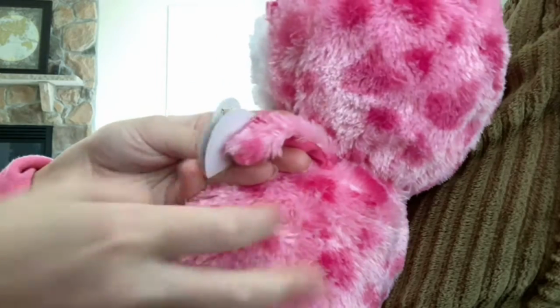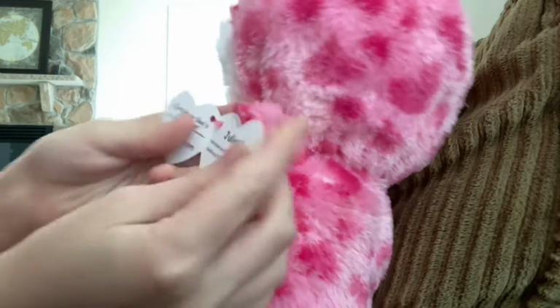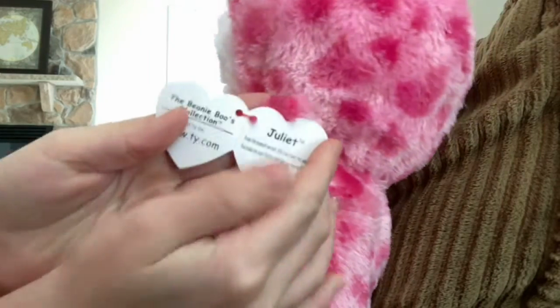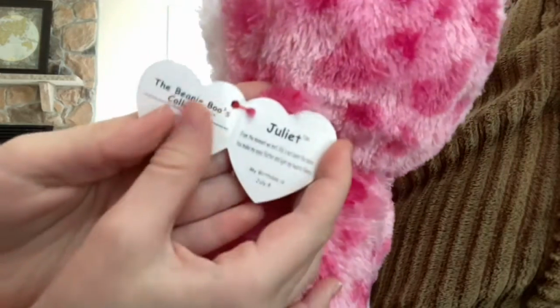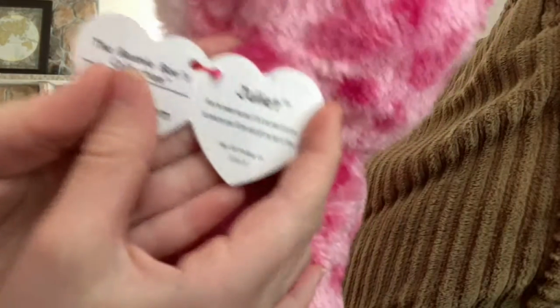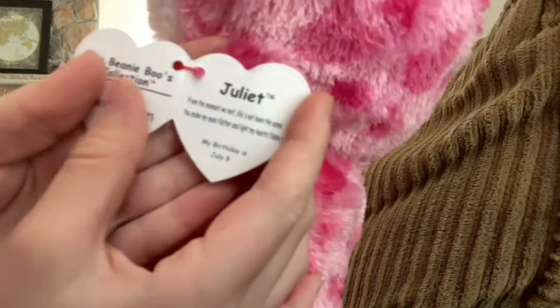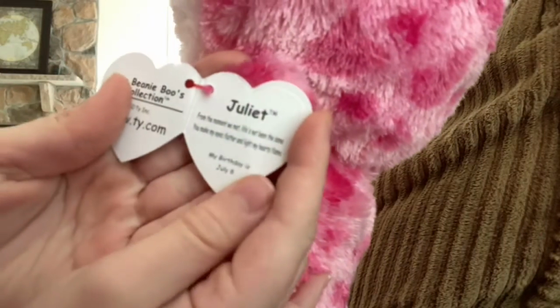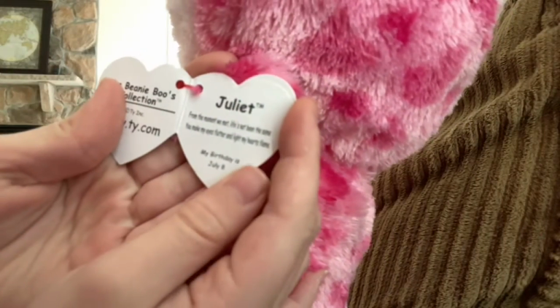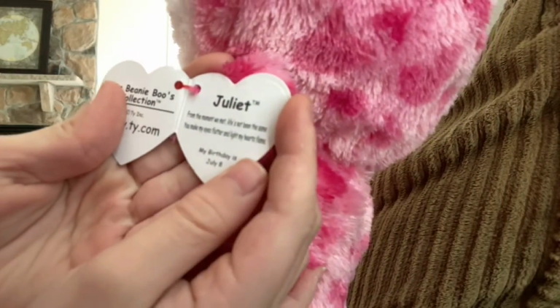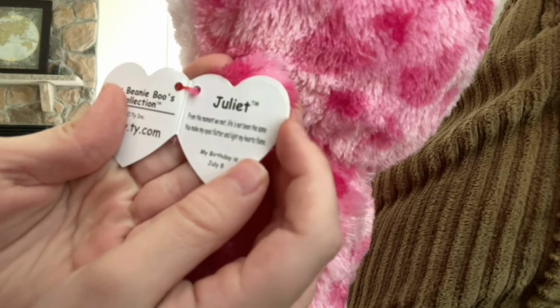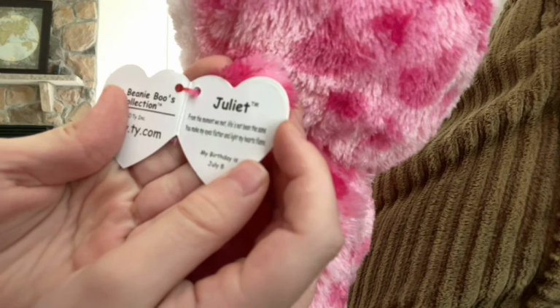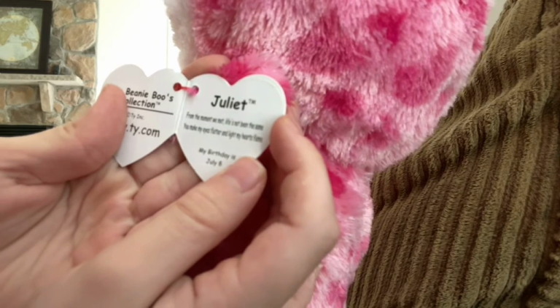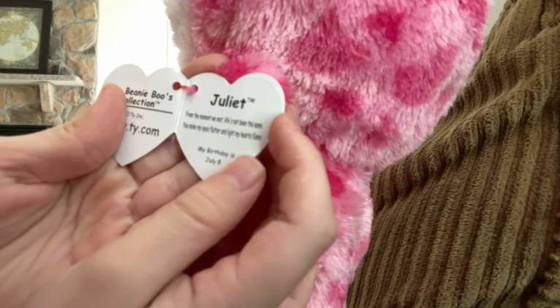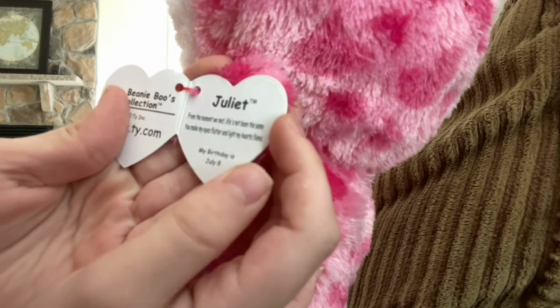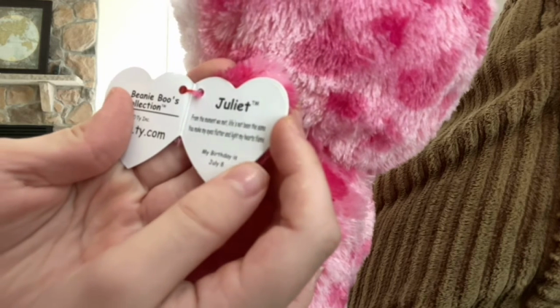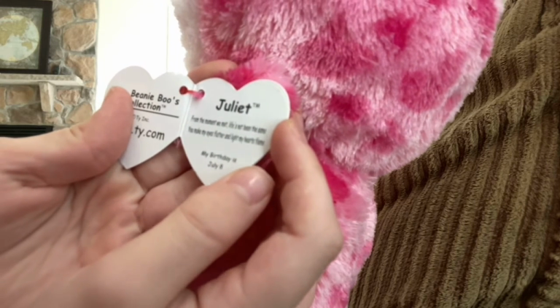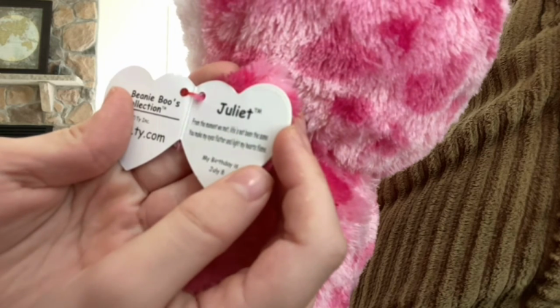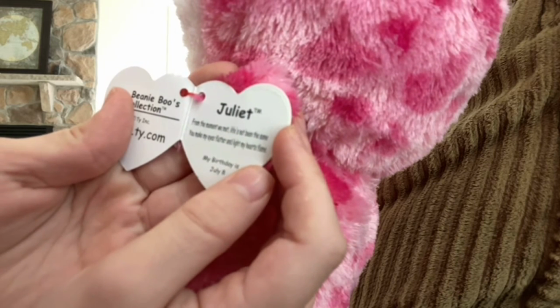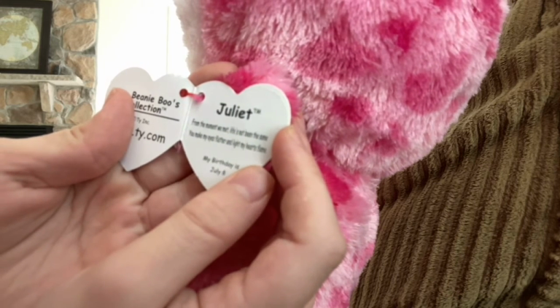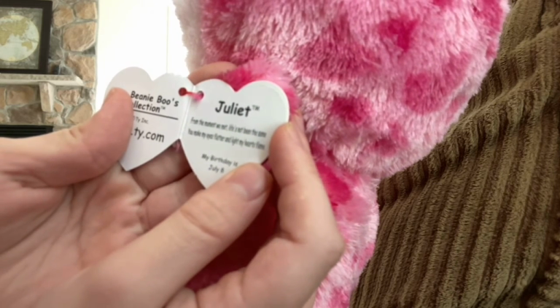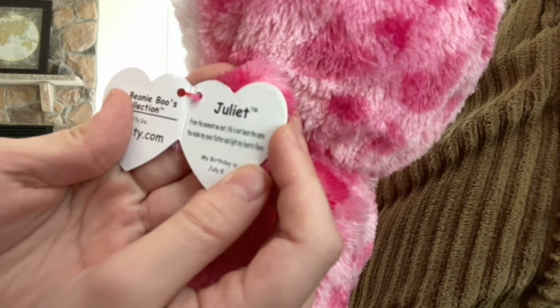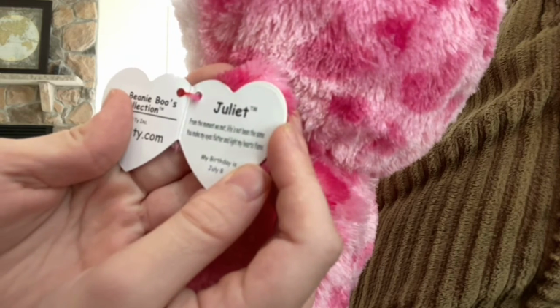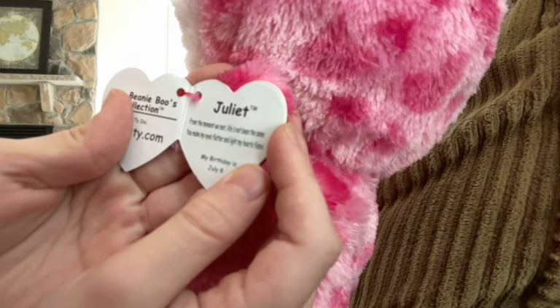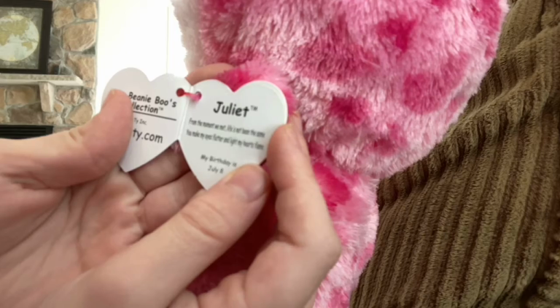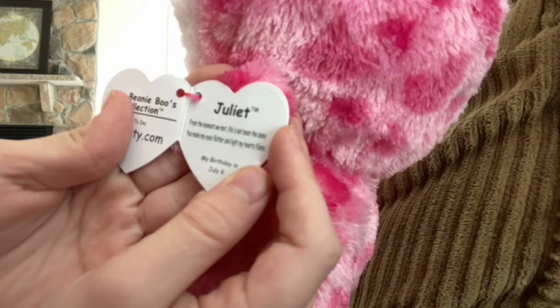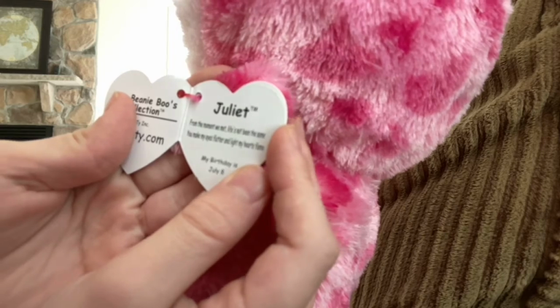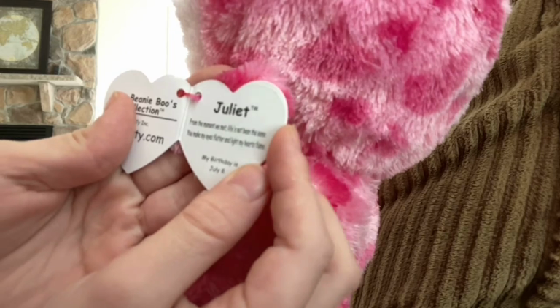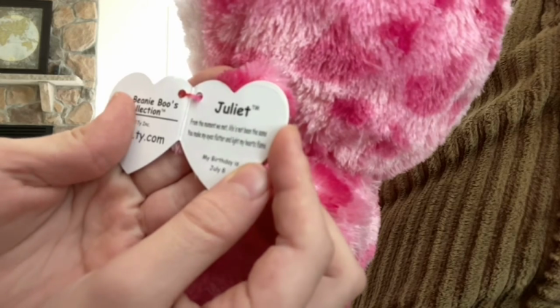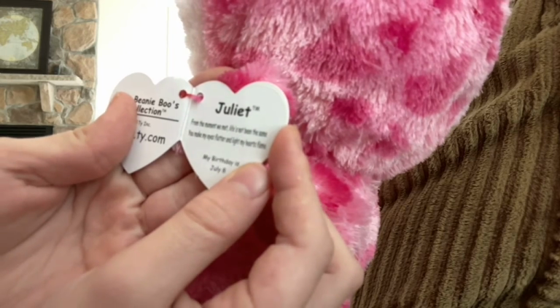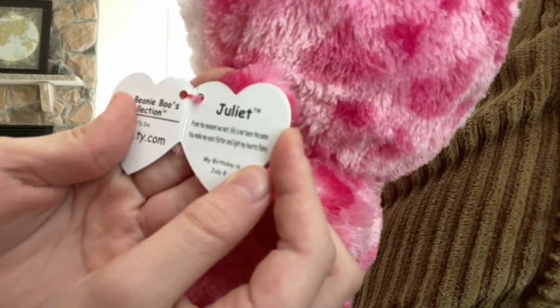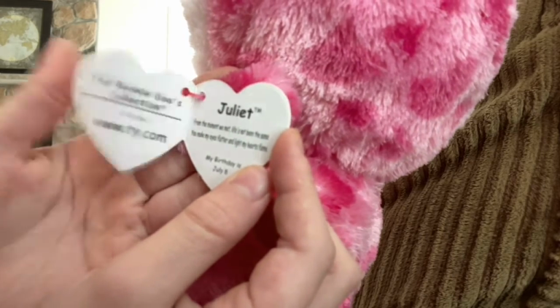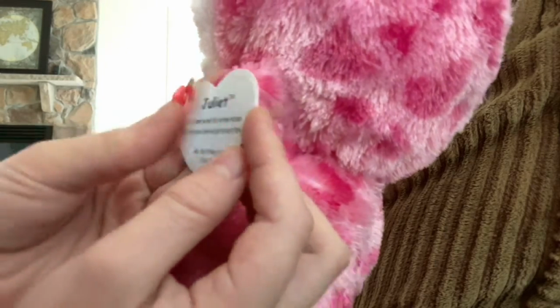Her tag says: 'Juliet, from the moment we met life's not been the same — you make my eyes flutter and light my heart's flame.' Her birthday is July 8th.